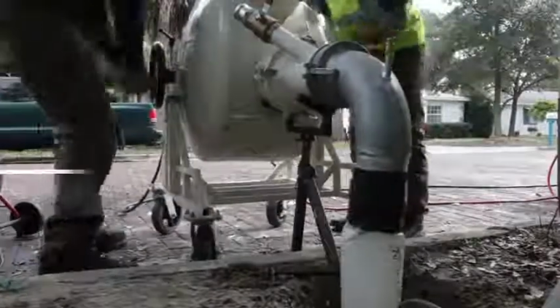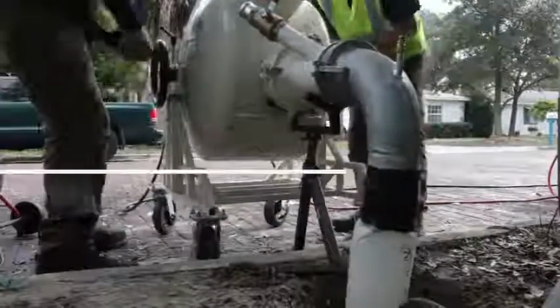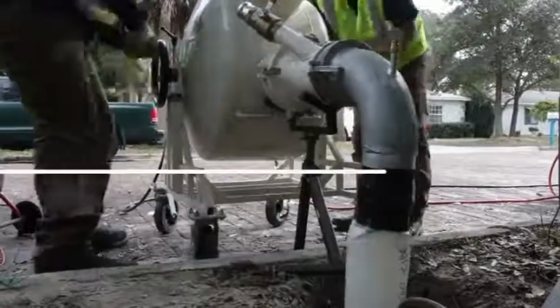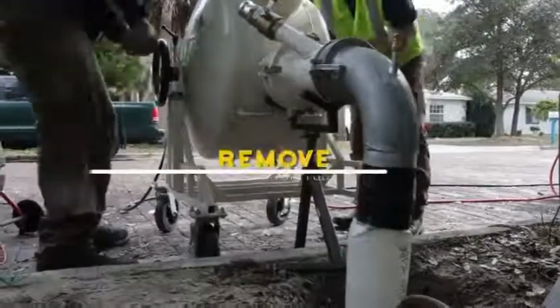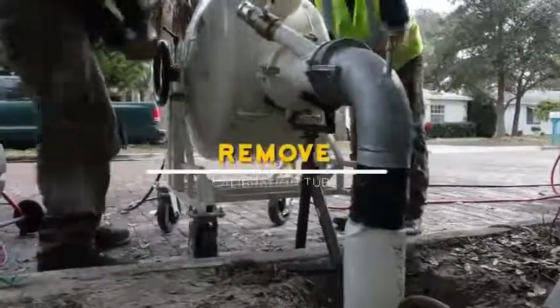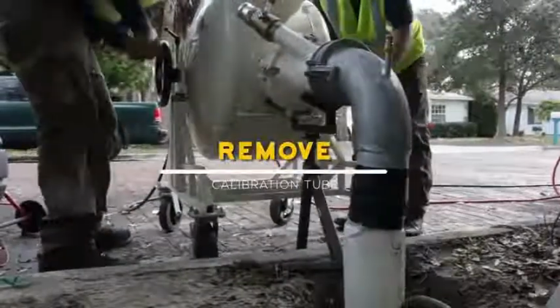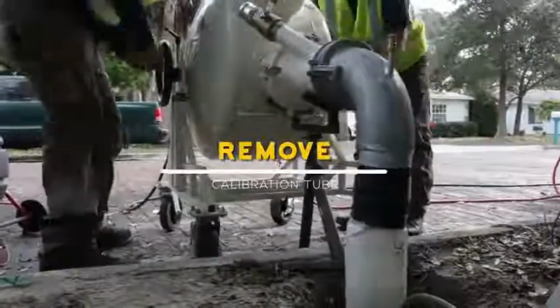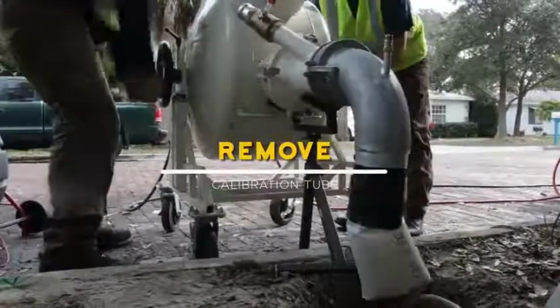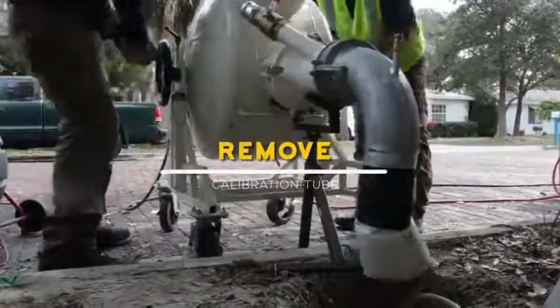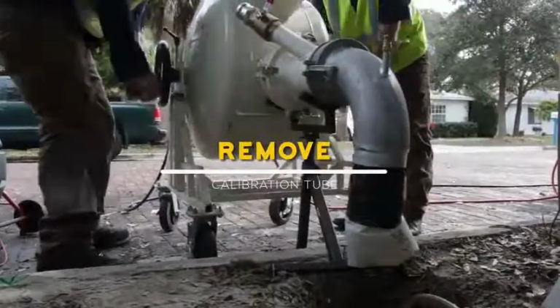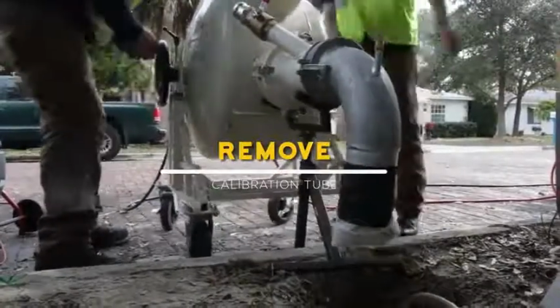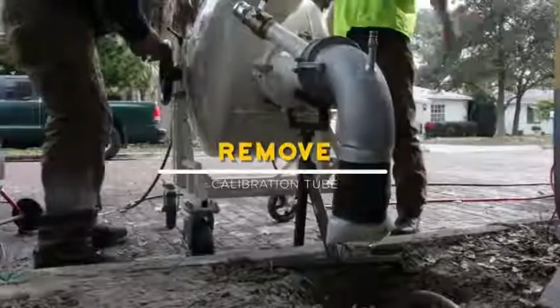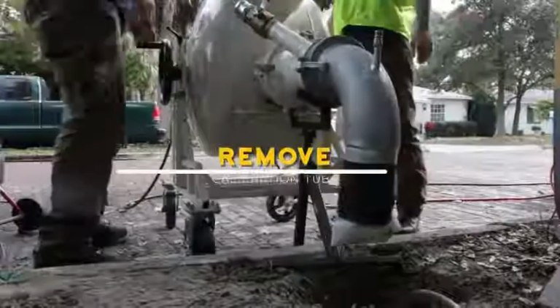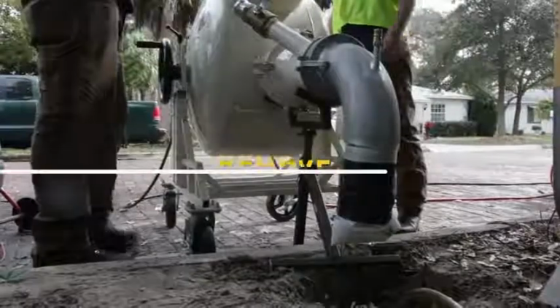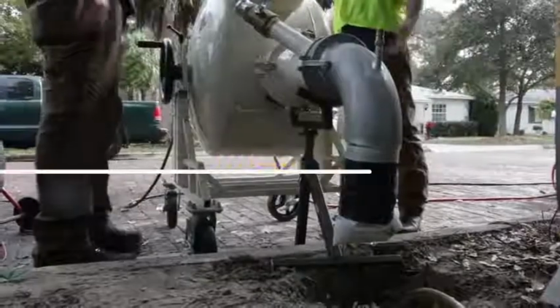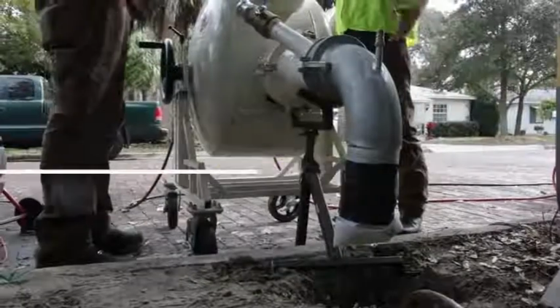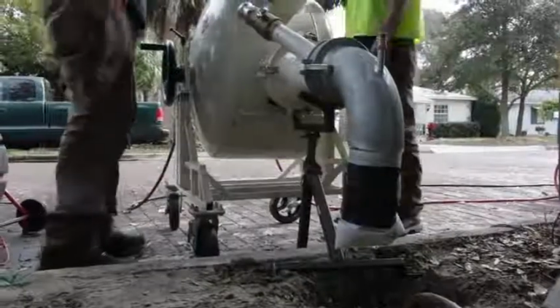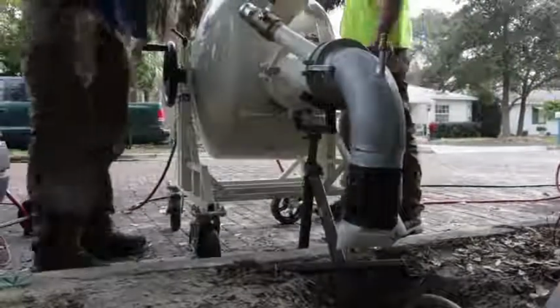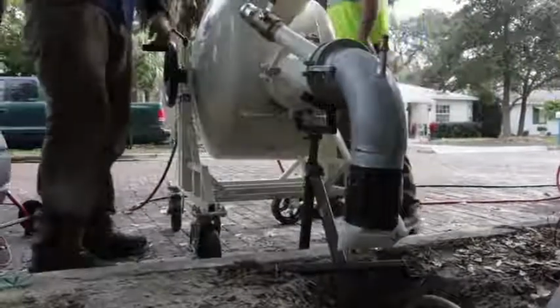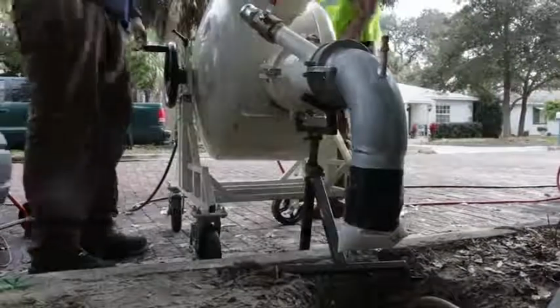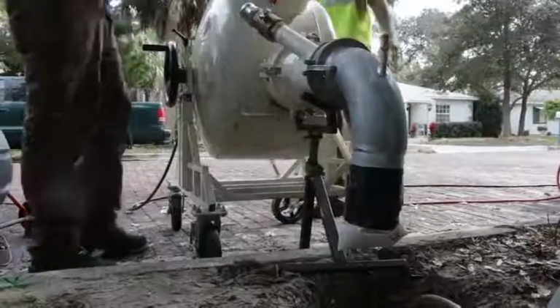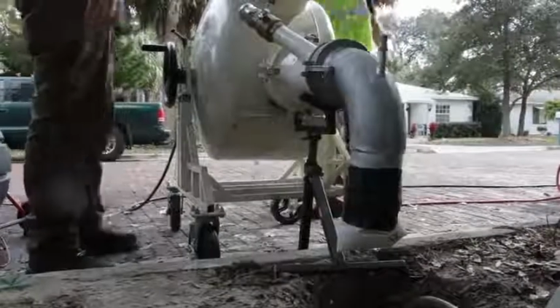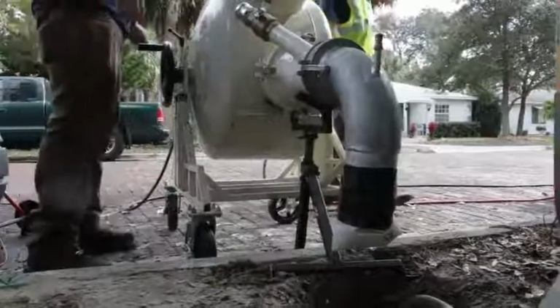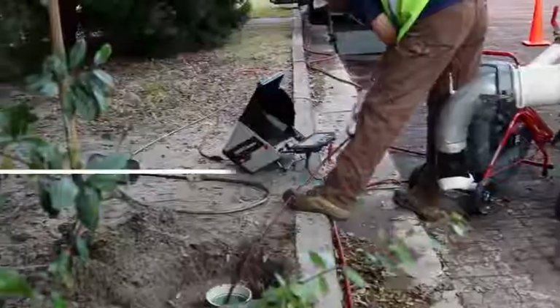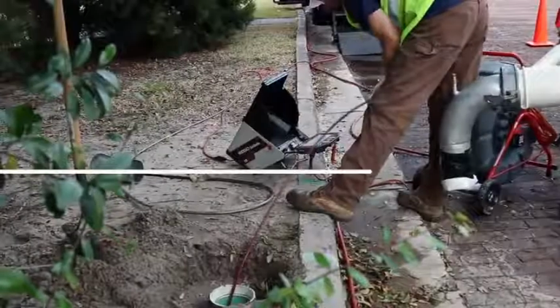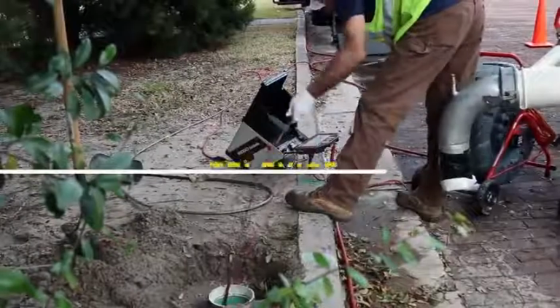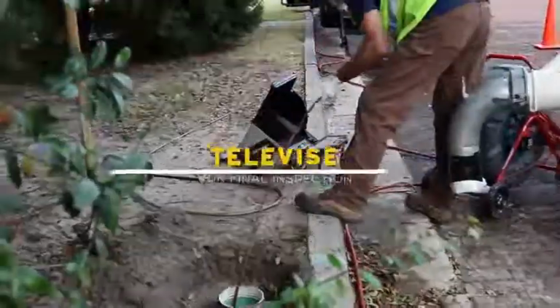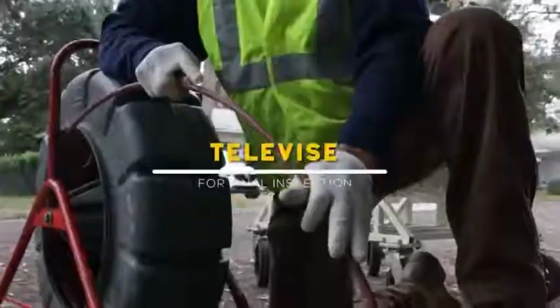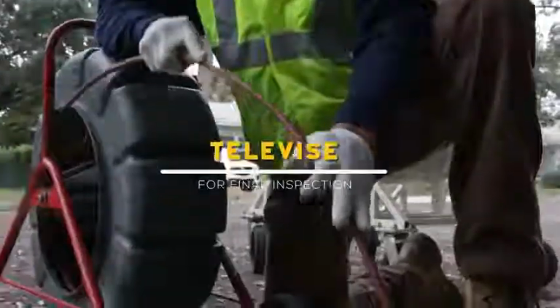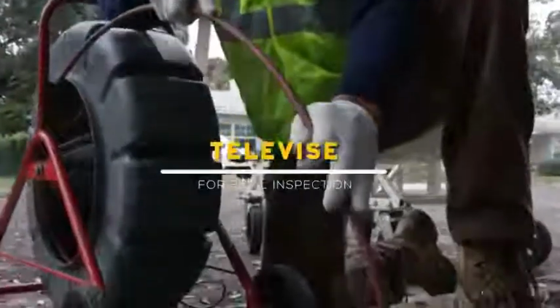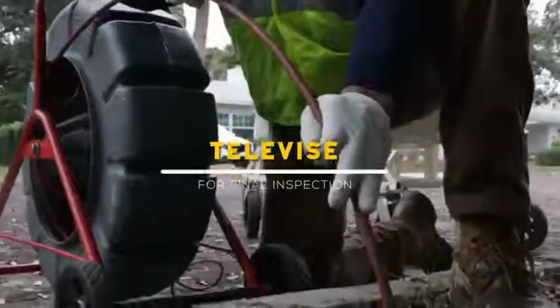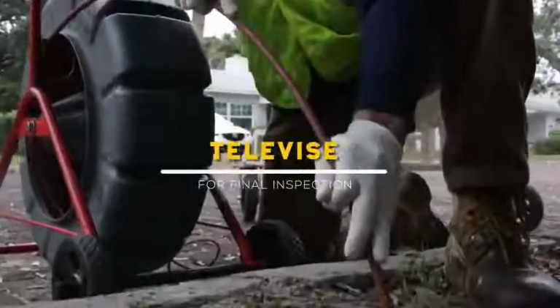The calibration tube is removed by winding the material directly back into the inversion machine, leaving no mess or waste. A post video is then taken for final inspection.